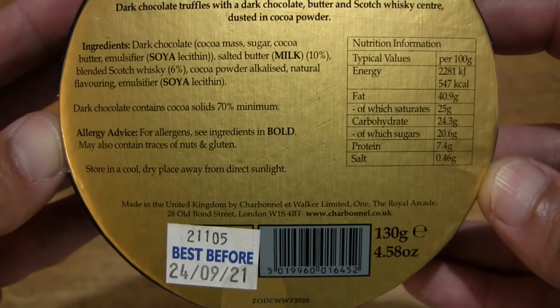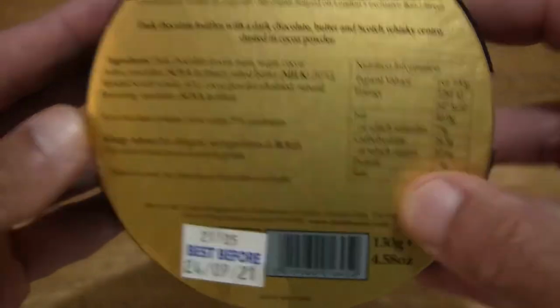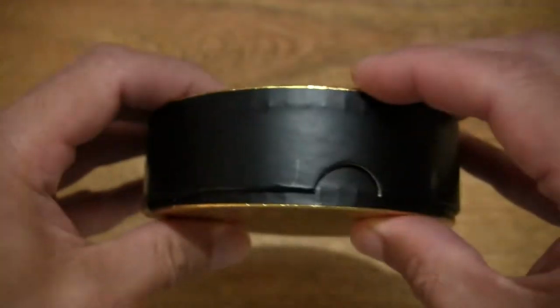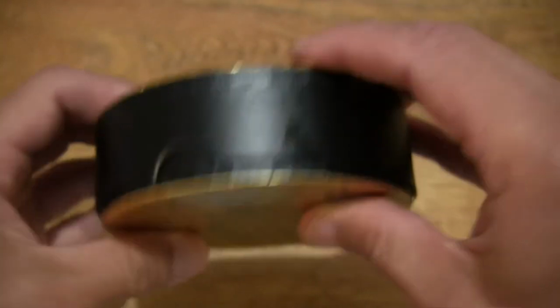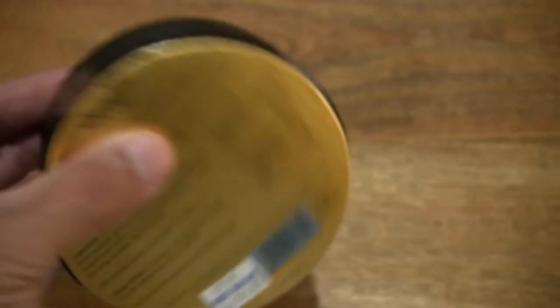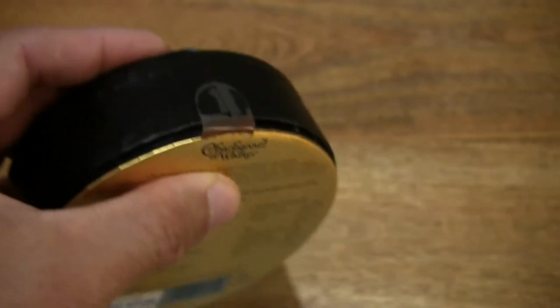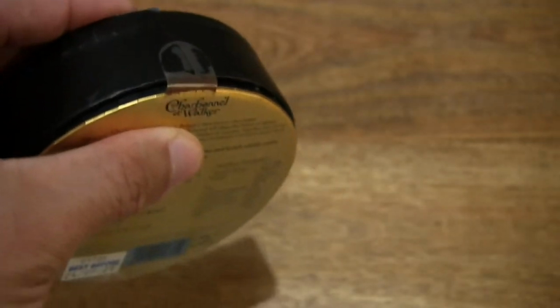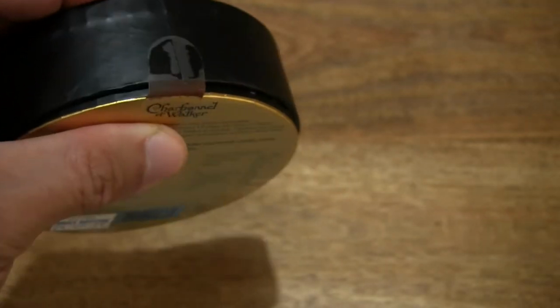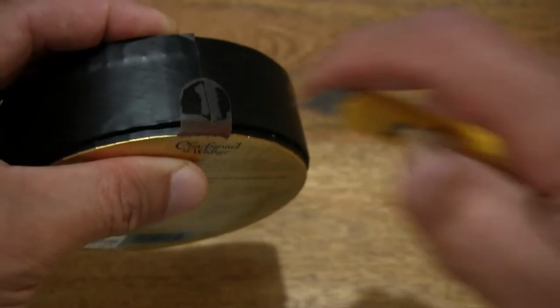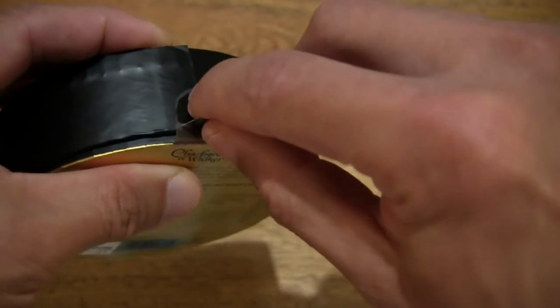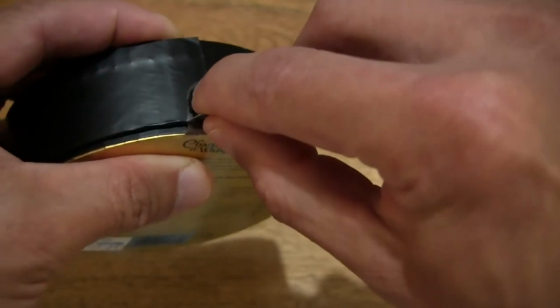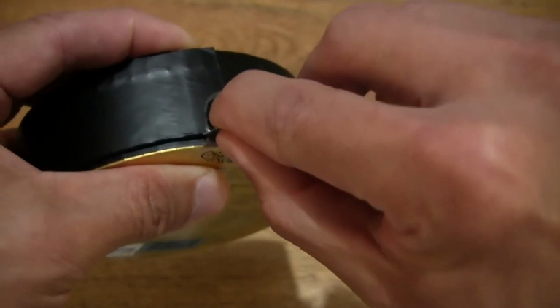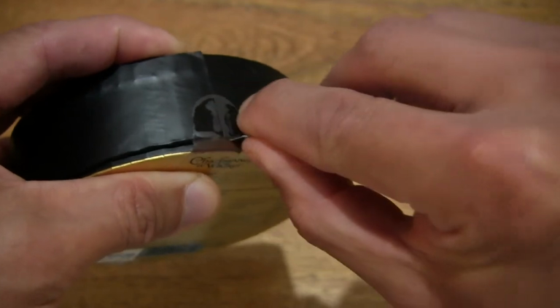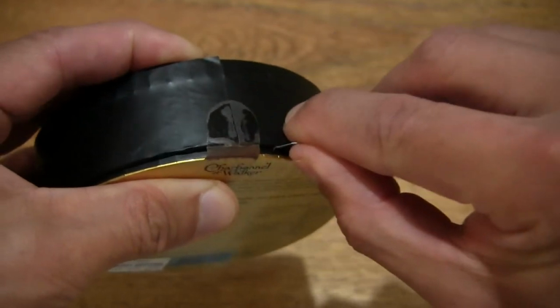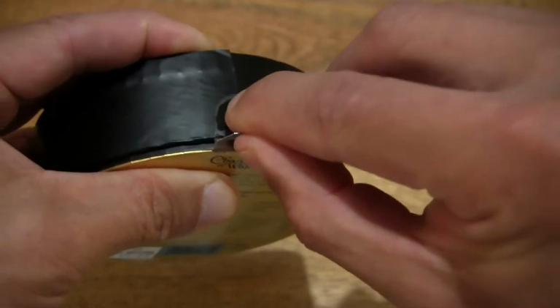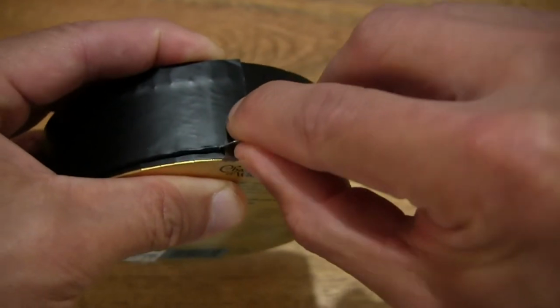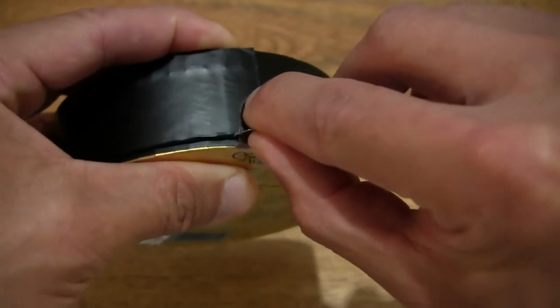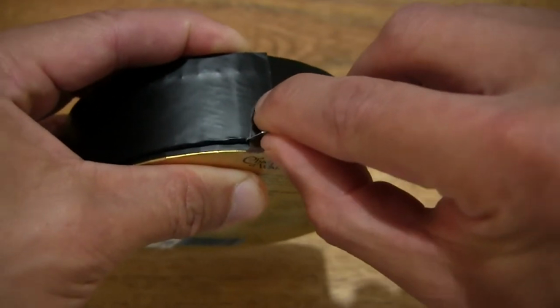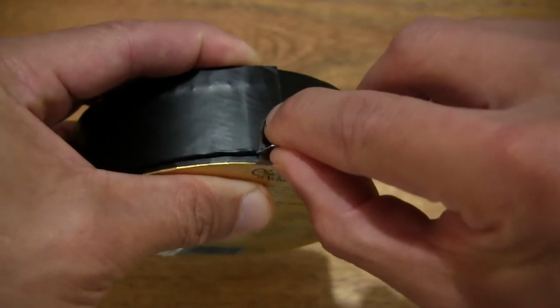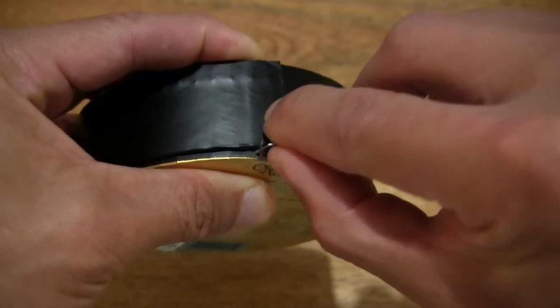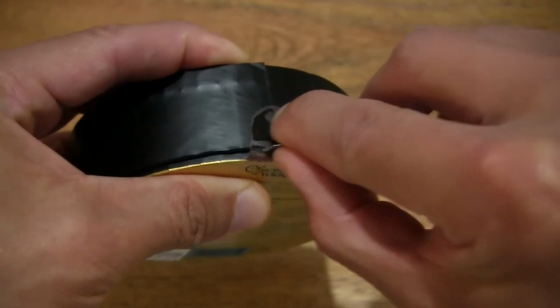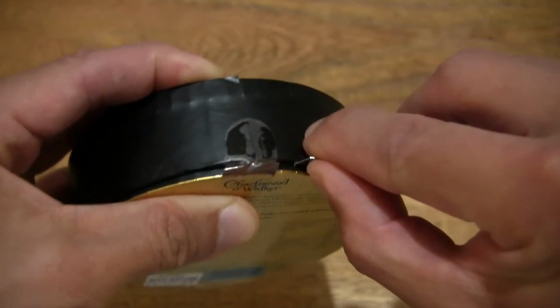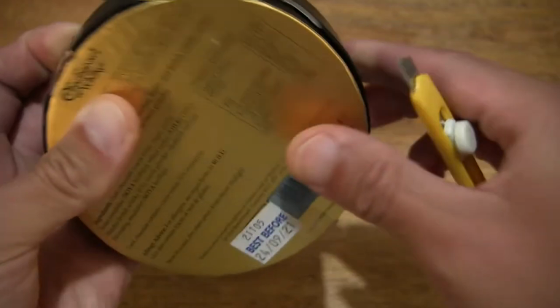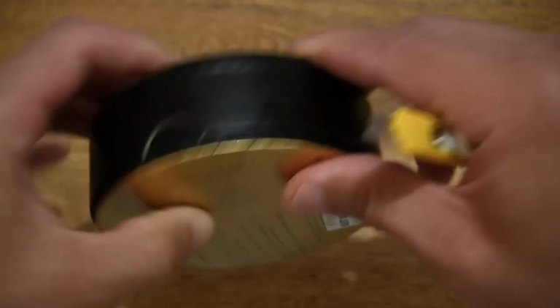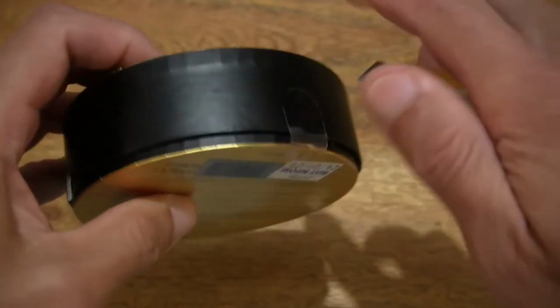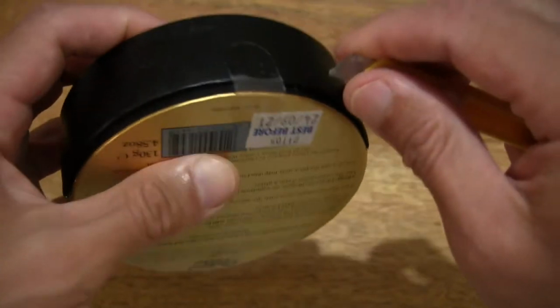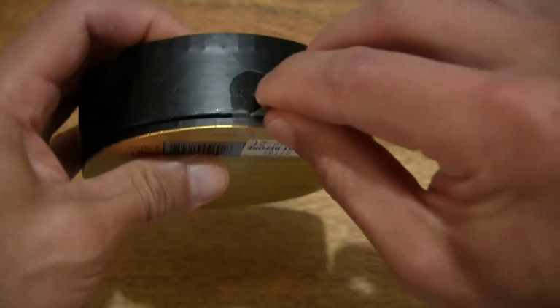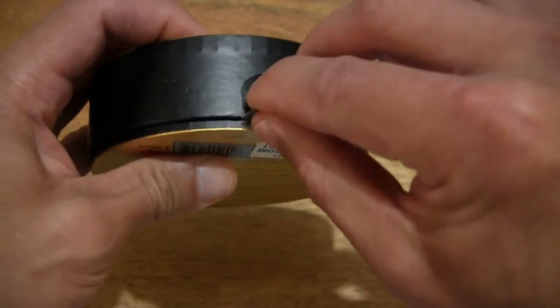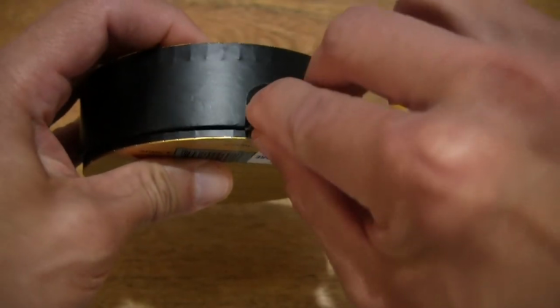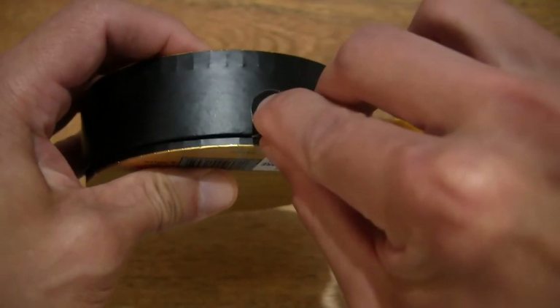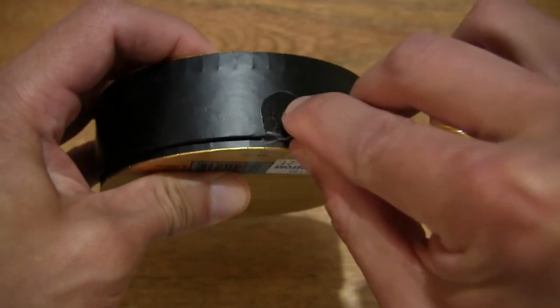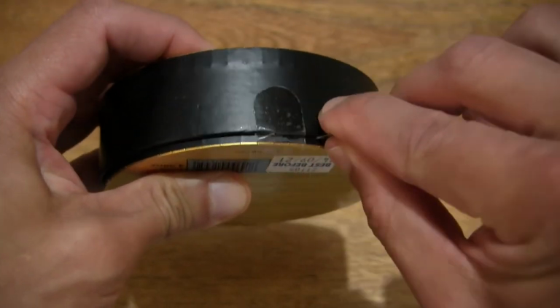And now let's go ahead and open up the box by cutting apart the clear sticky seal that's keeping the box securely closed.